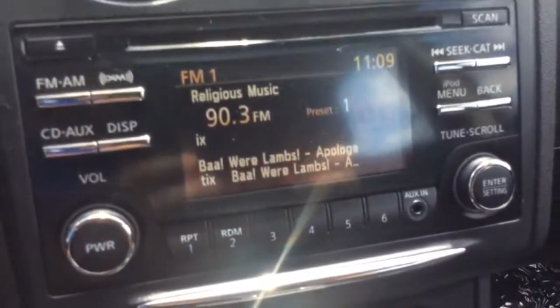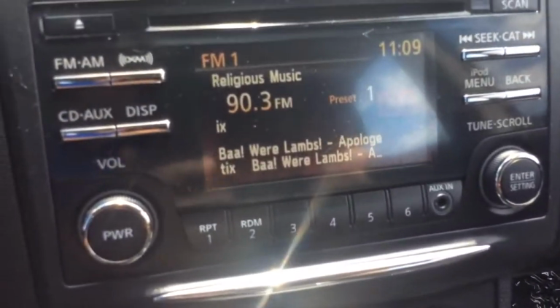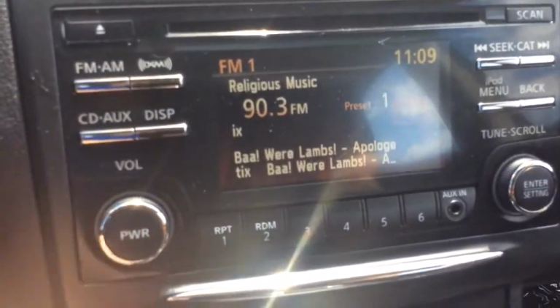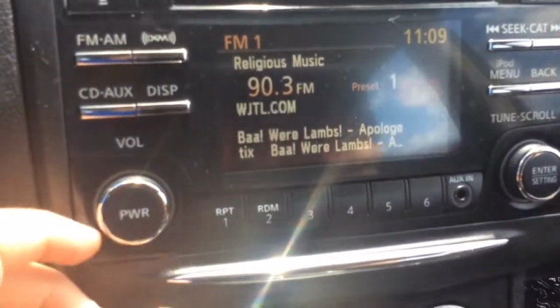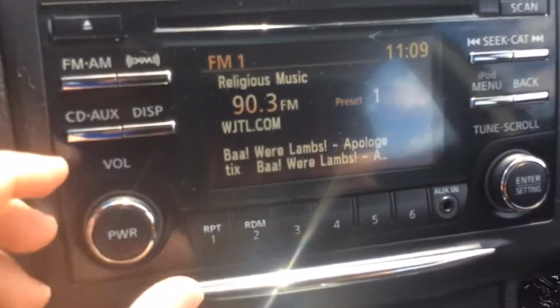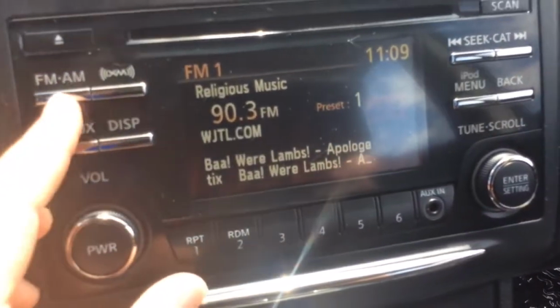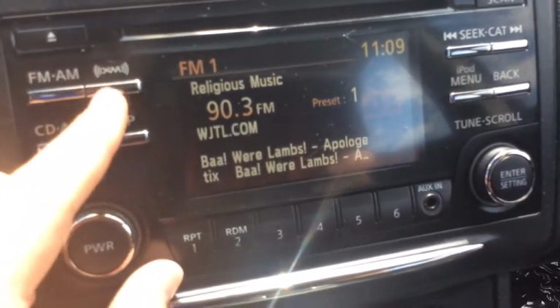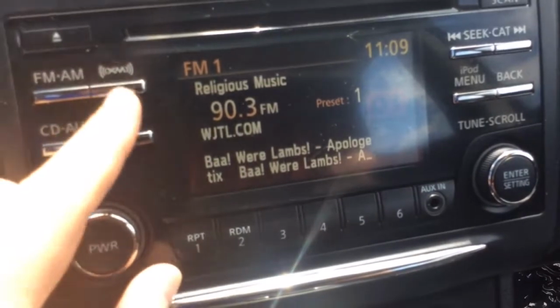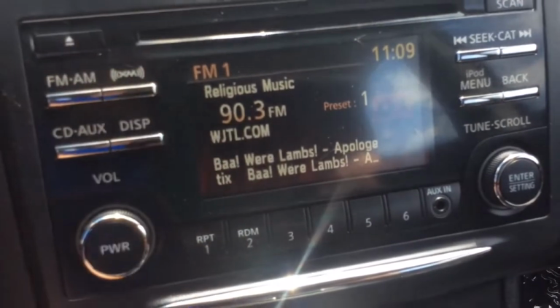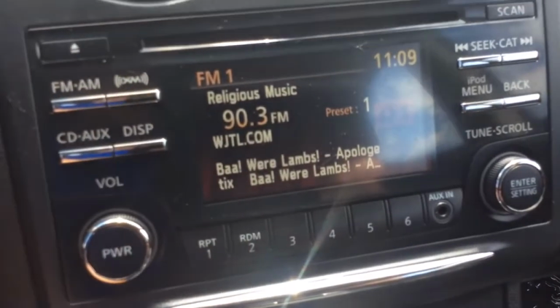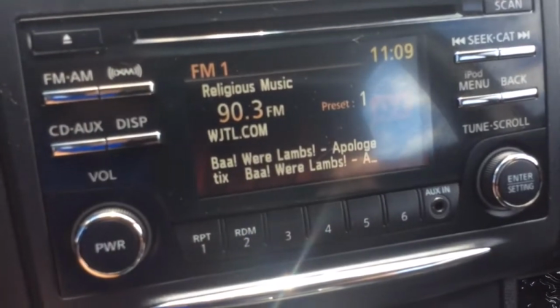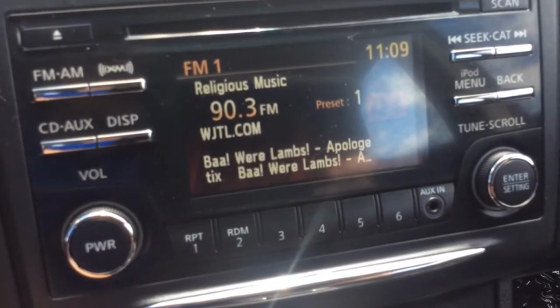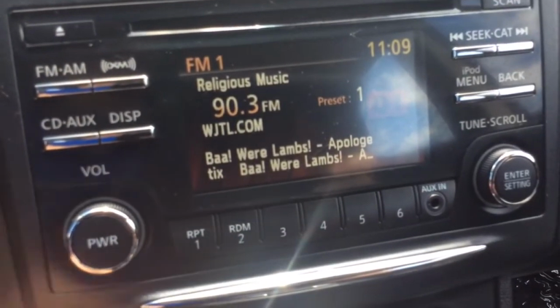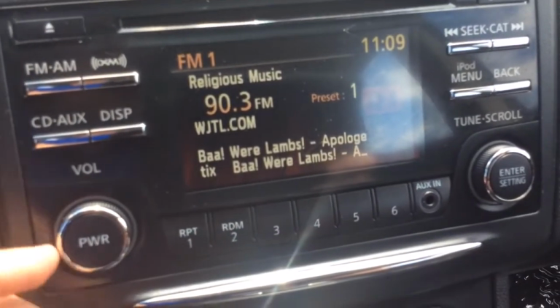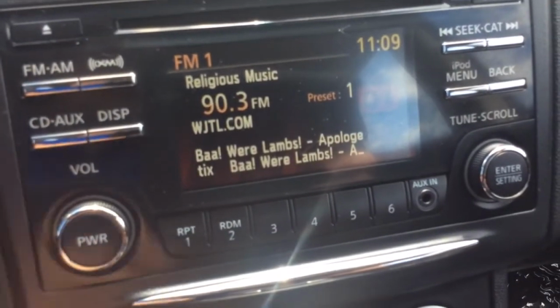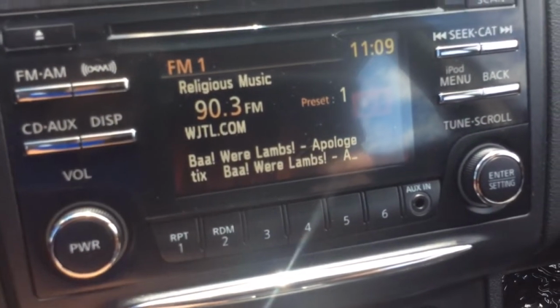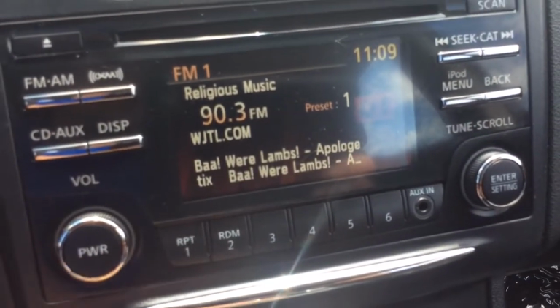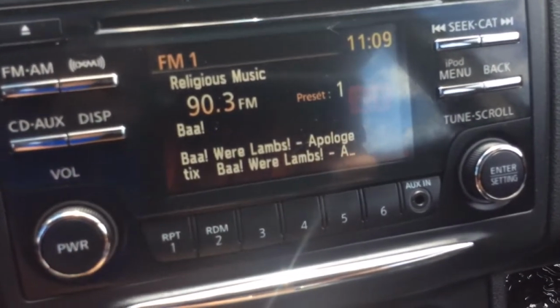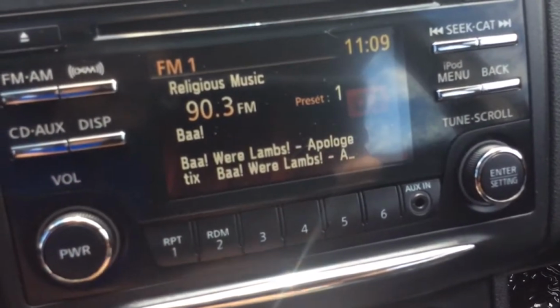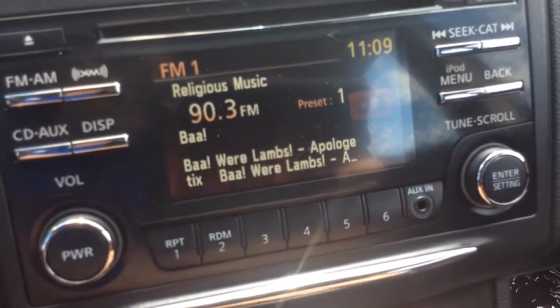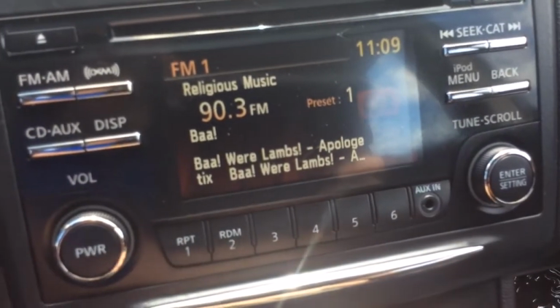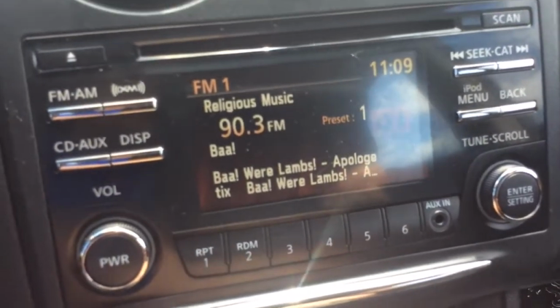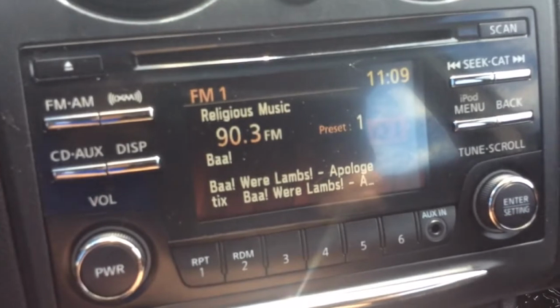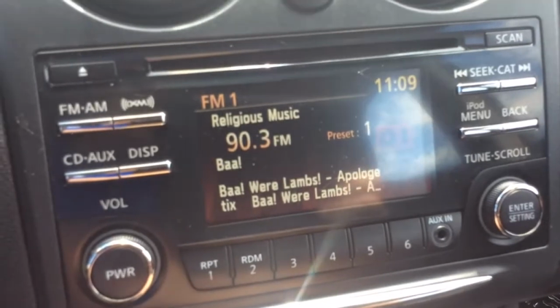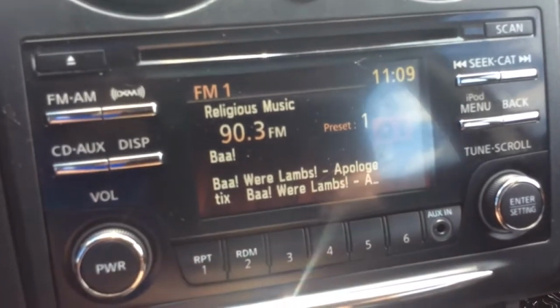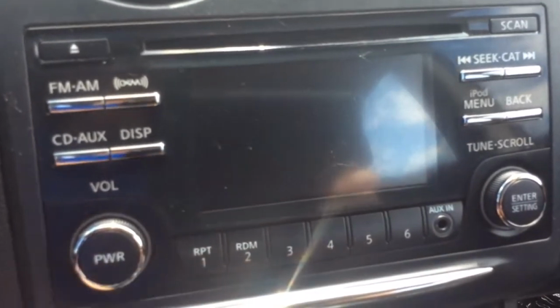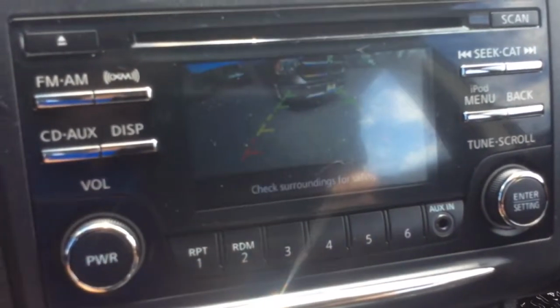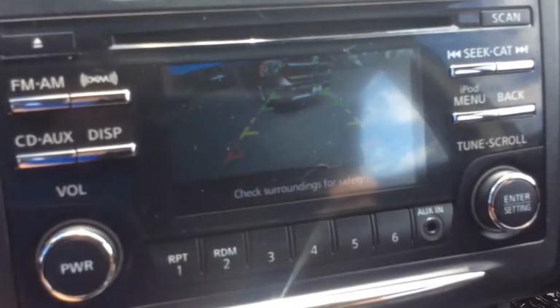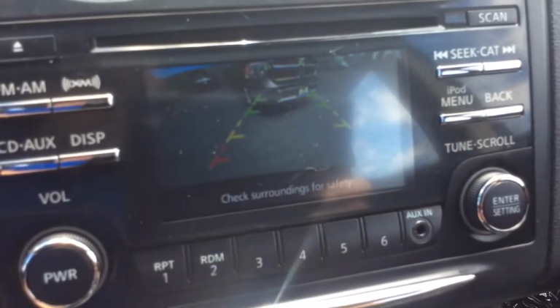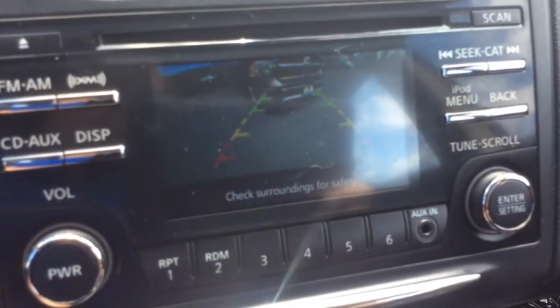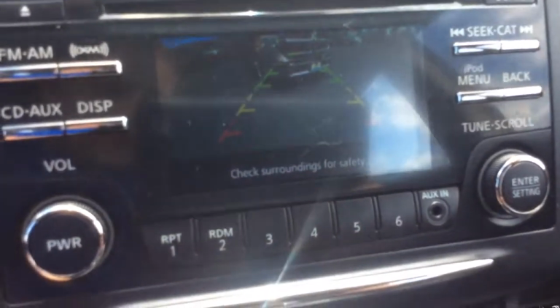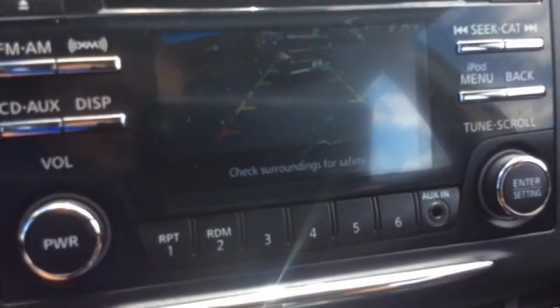It has an LCD display screen with an AM/FM radio. It's also XM satellite radio and has a CD player as well — all your presets. Also, when I pull the car in reverse, that's where the reverse camera shows up.